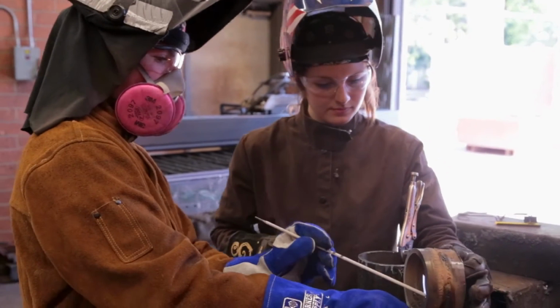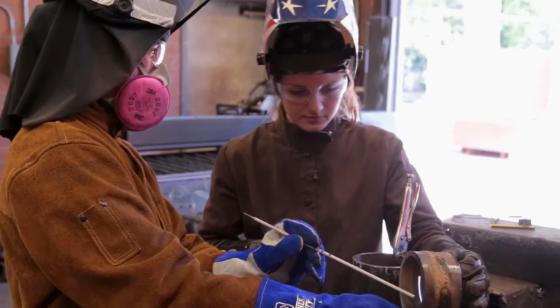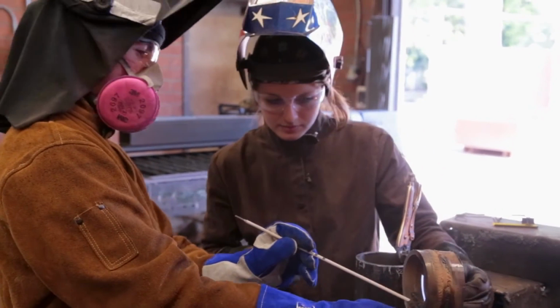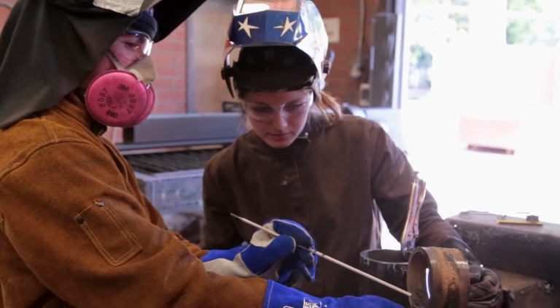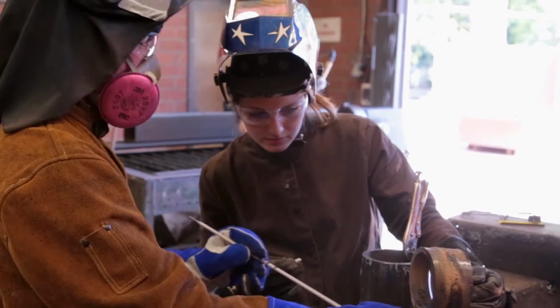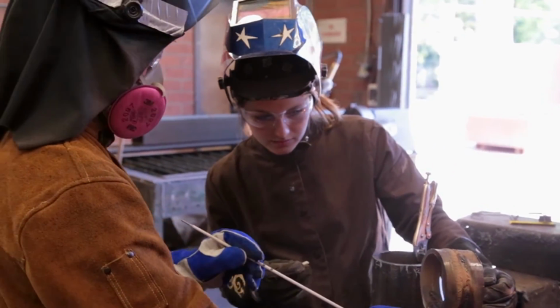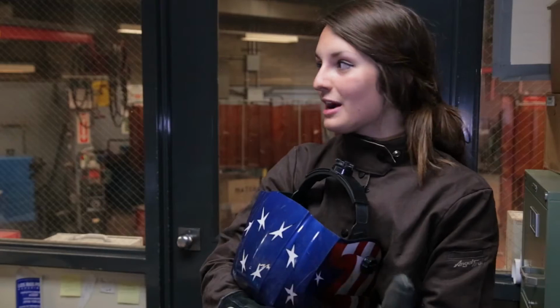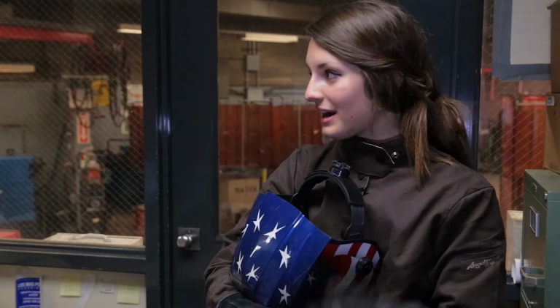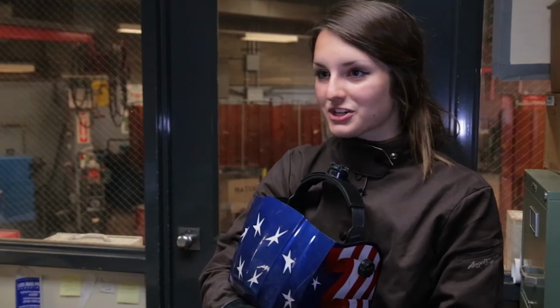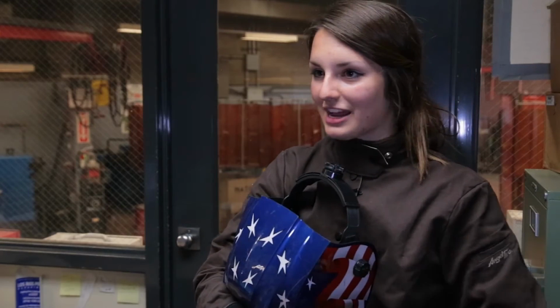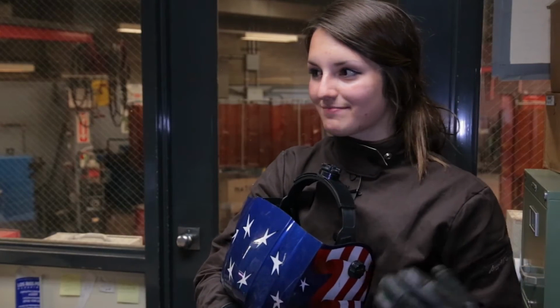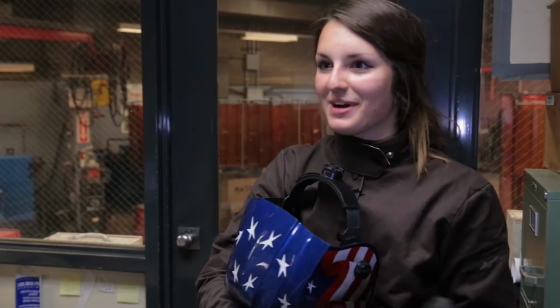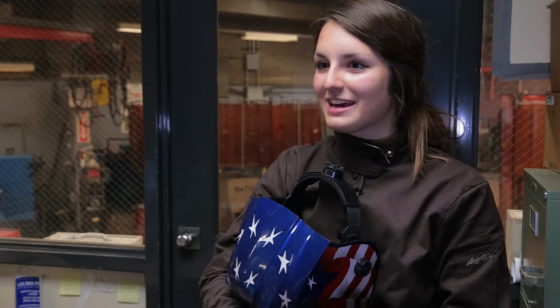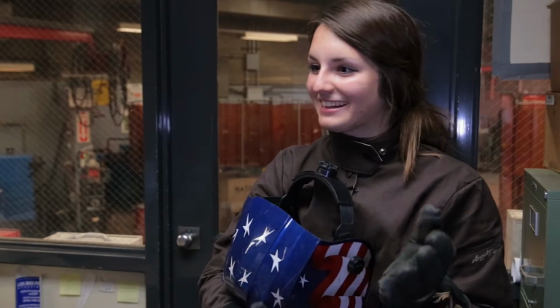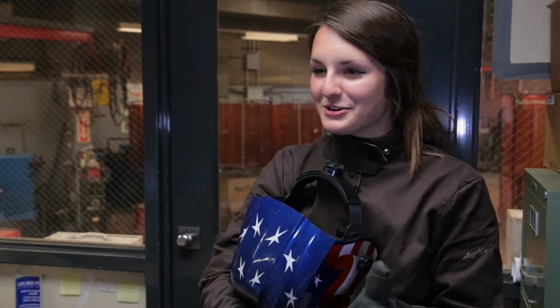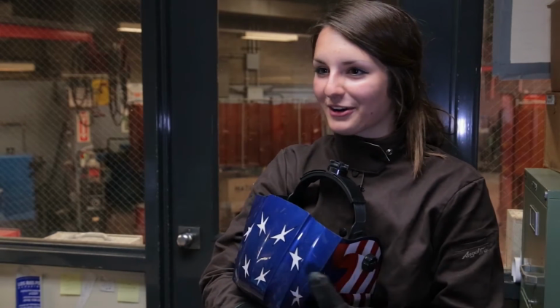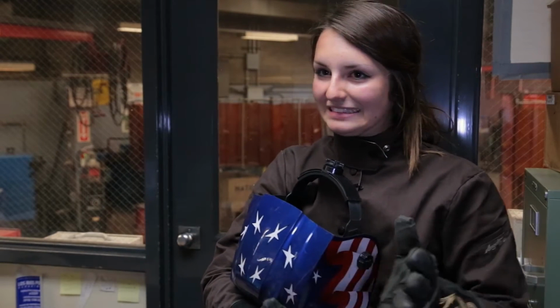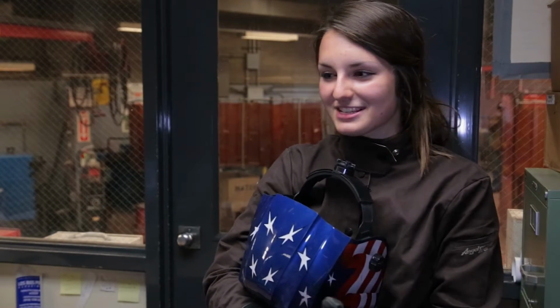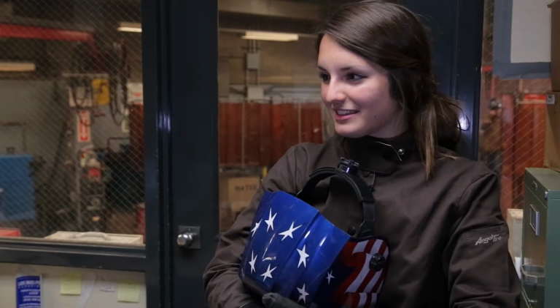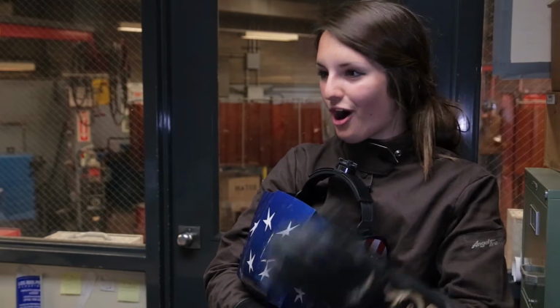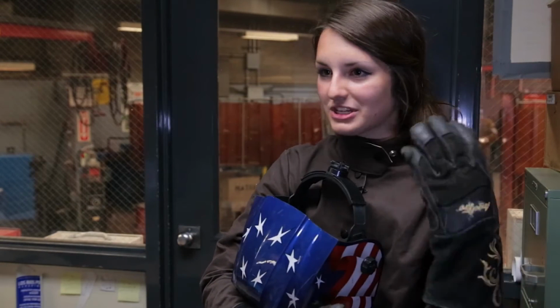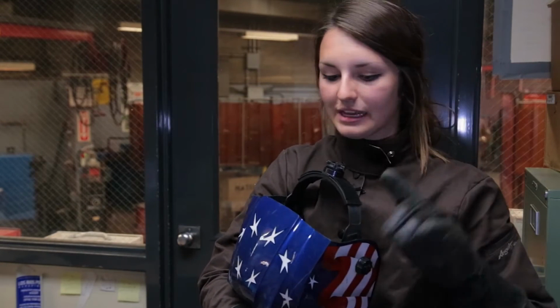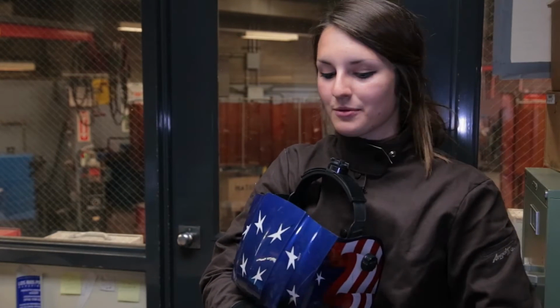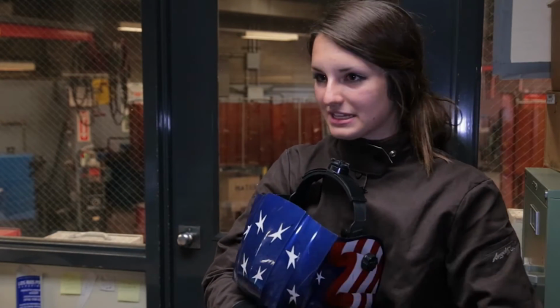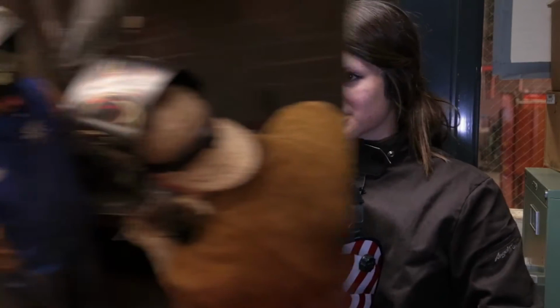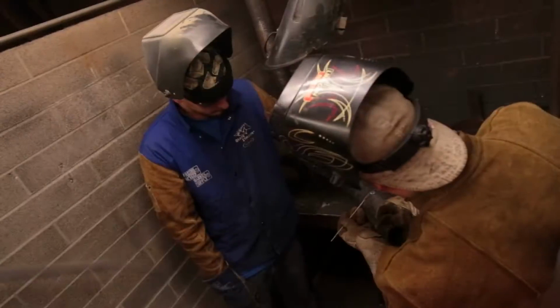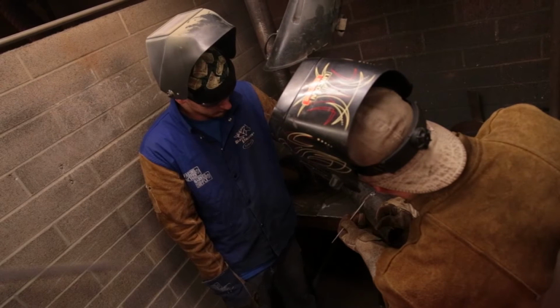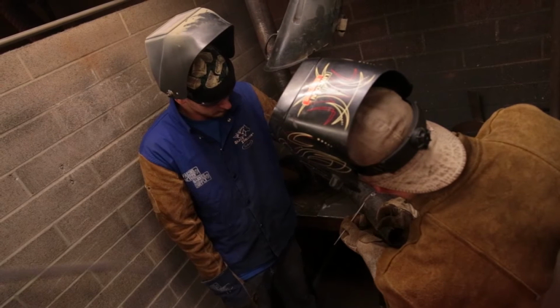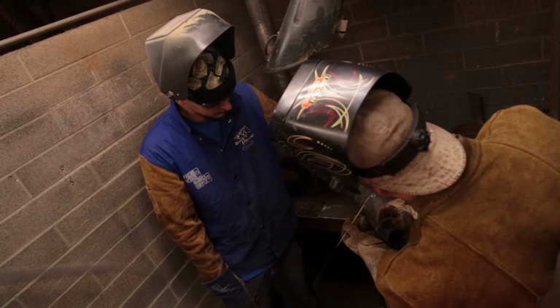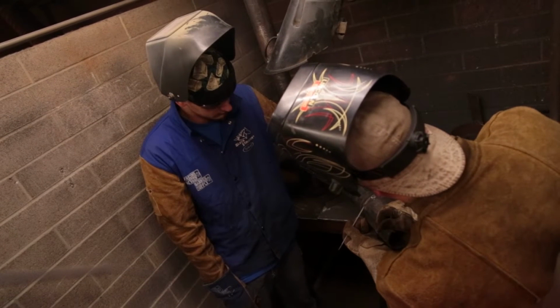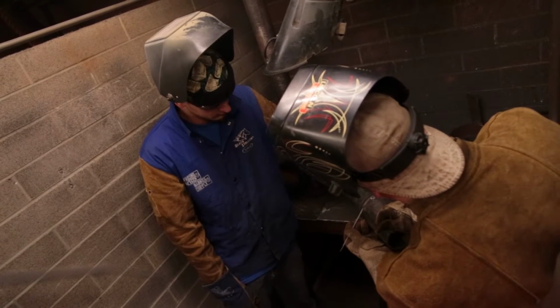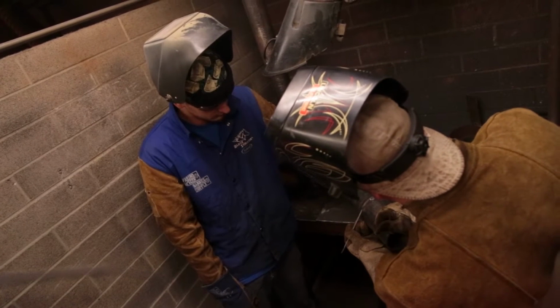It was my first time ever welding when I came to this program. Whenever I had a question I just brought my weld to them and said, 'What am I doing wrong?' or 'How does this look?' and they would always tell me exactly what to change, or they'd come into your booth and watch you weld.